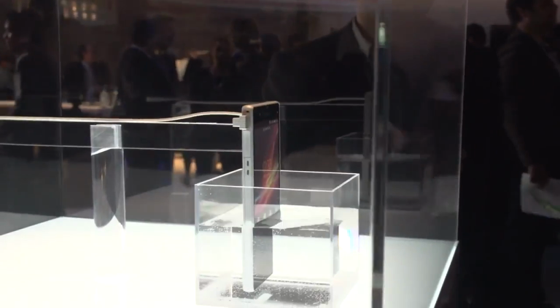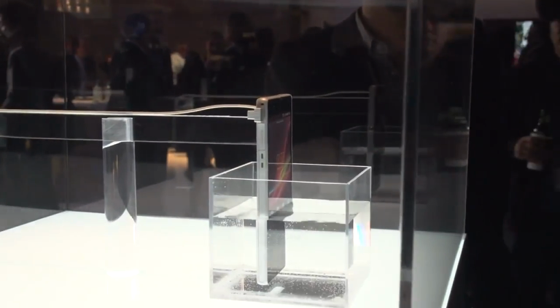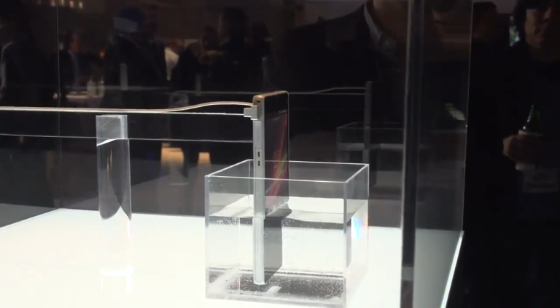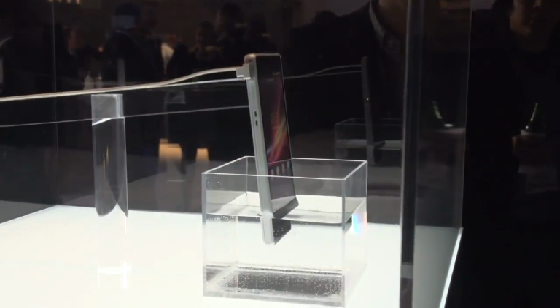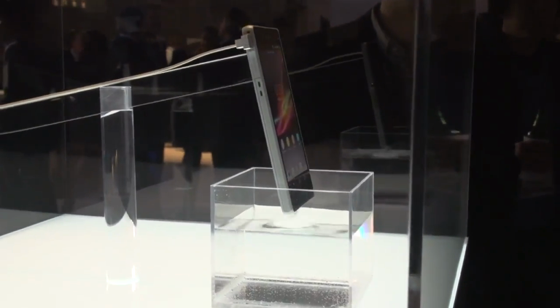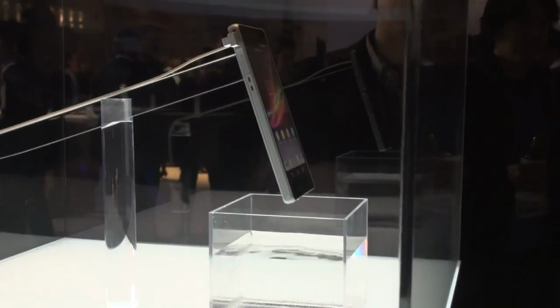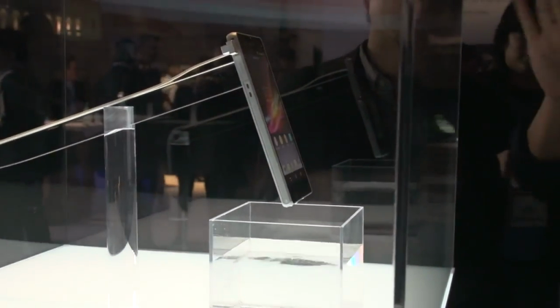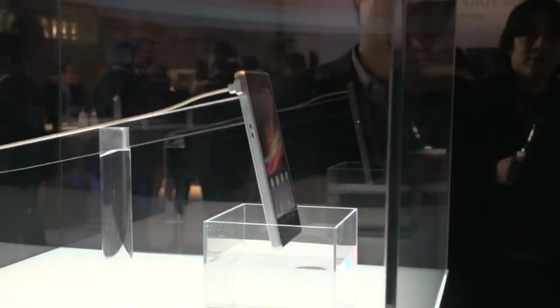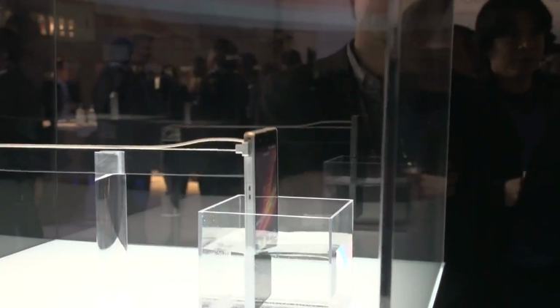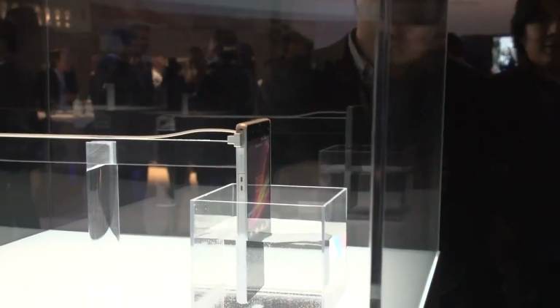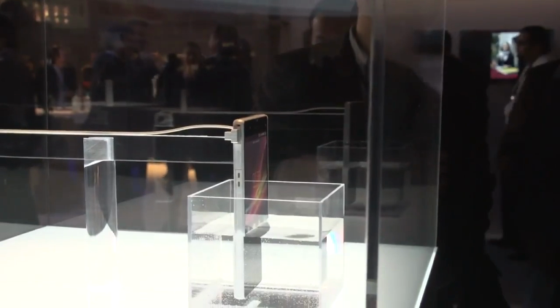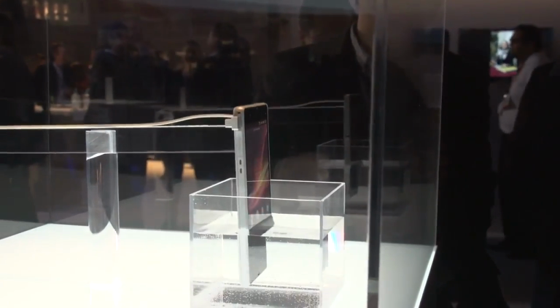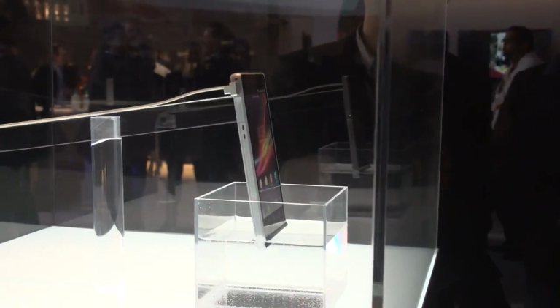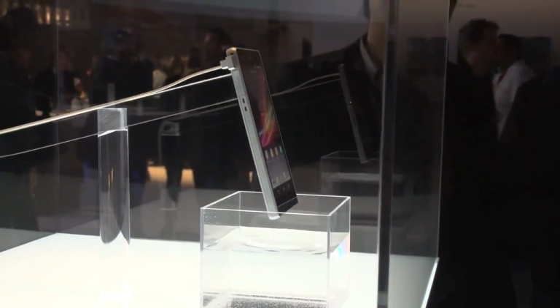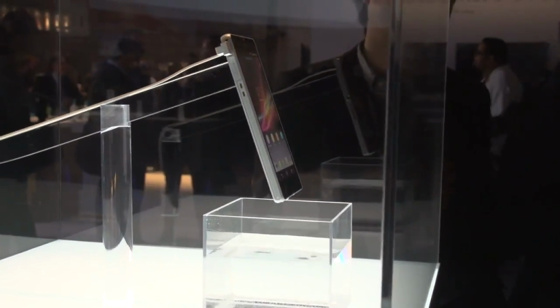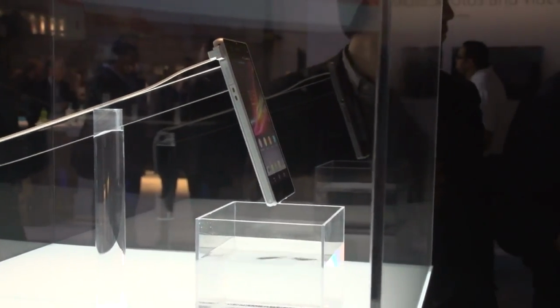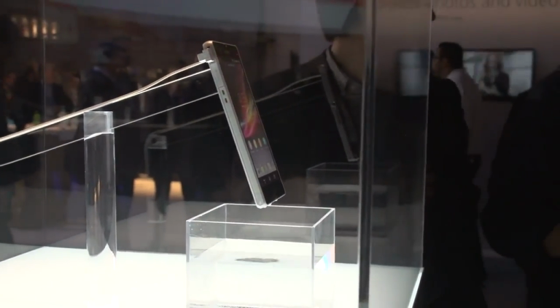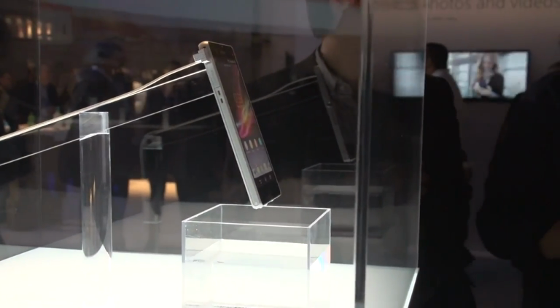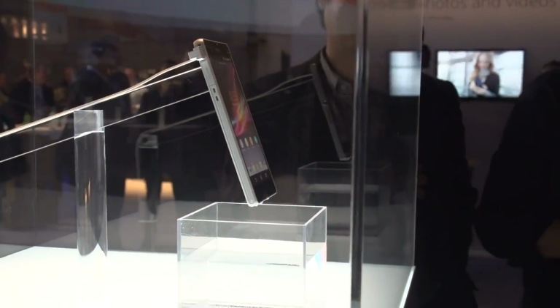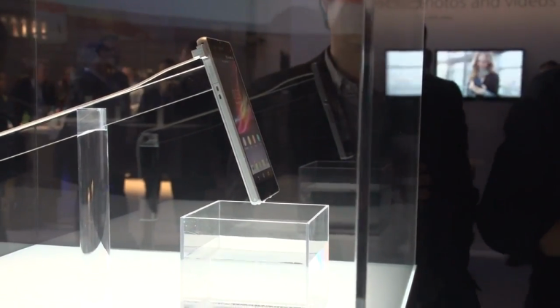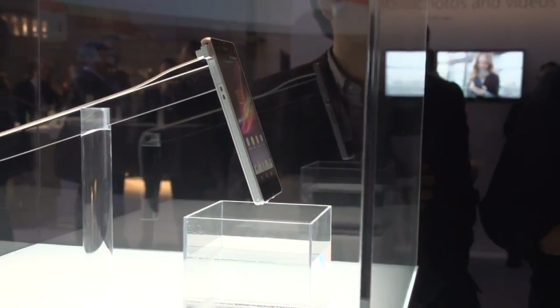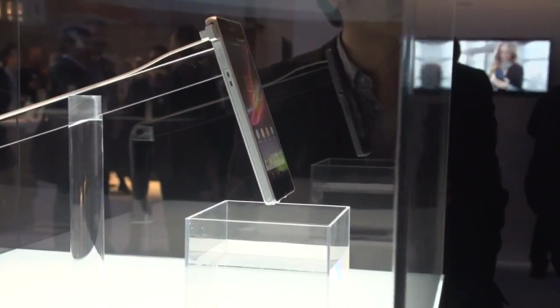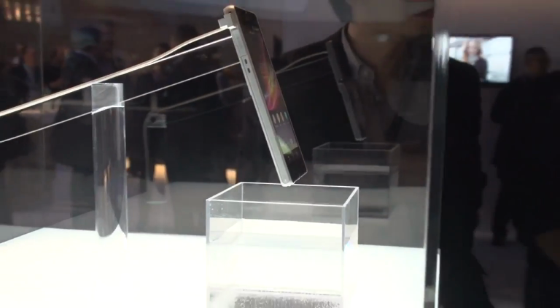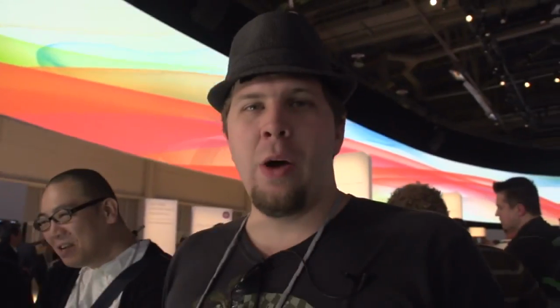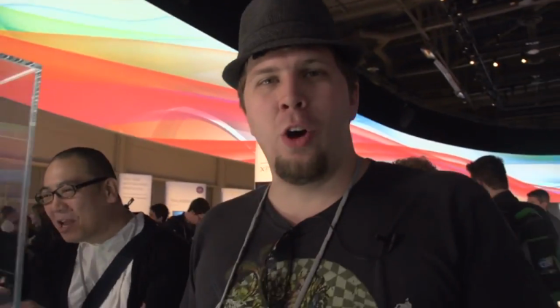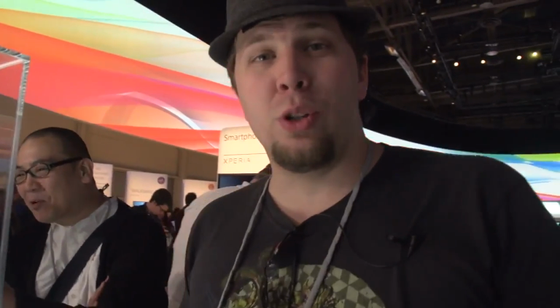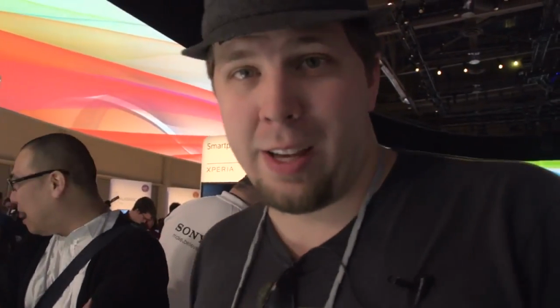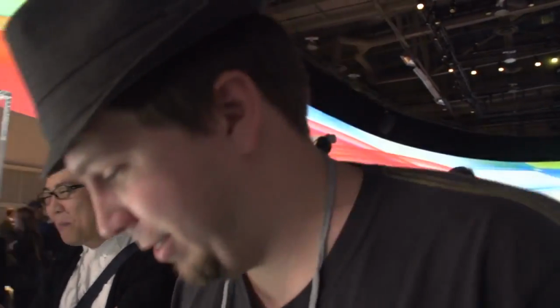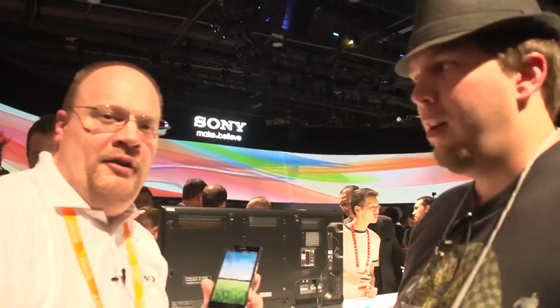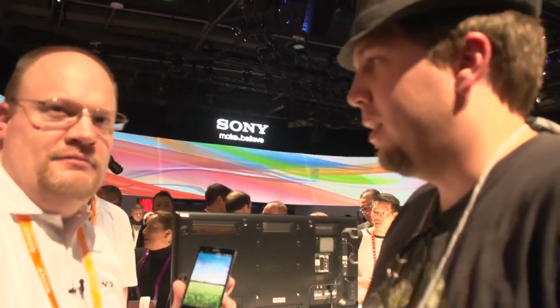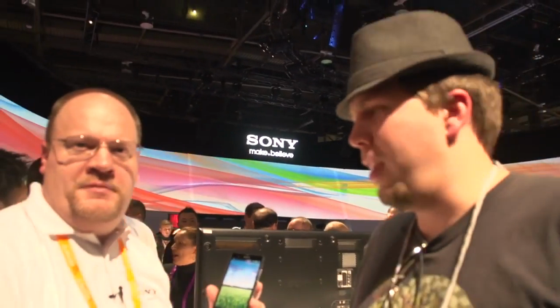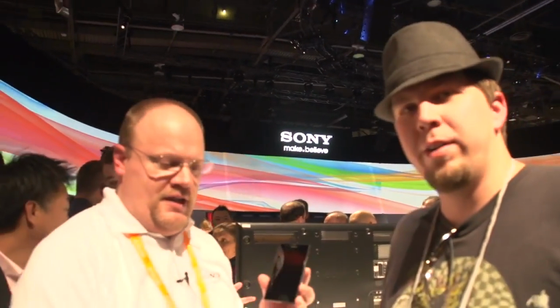And apparently it's waterproof. How awesome is that? They're totally cool with dipping it in the water. That's pretty awesome. I wonder how well it's going to hold up to a drop test. Here we go — Xperia Z.